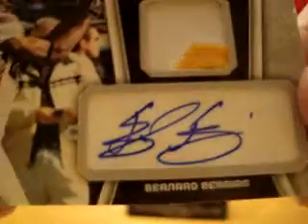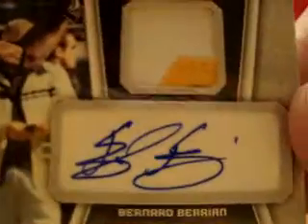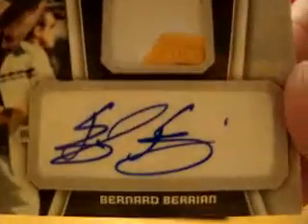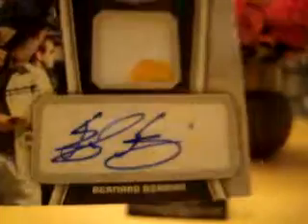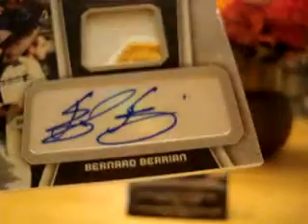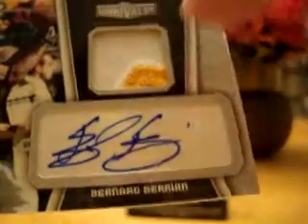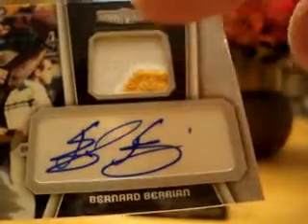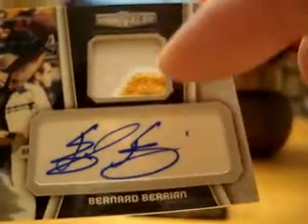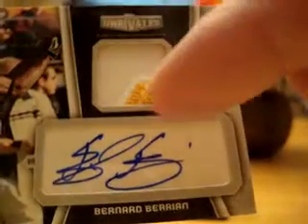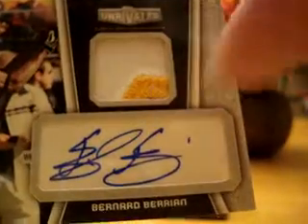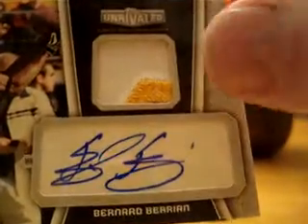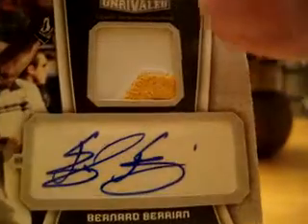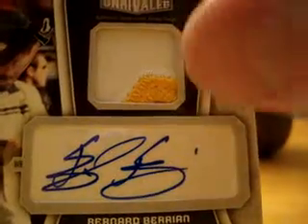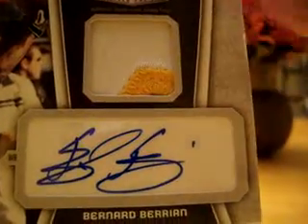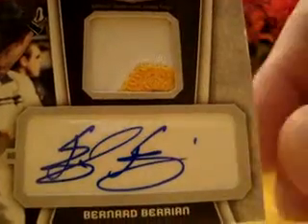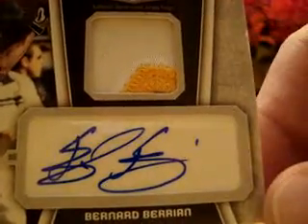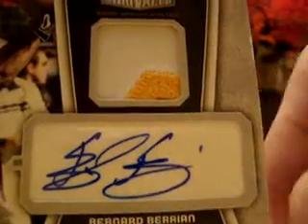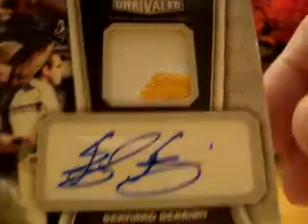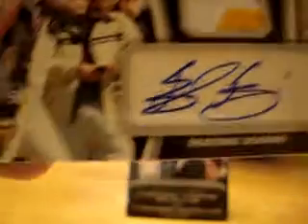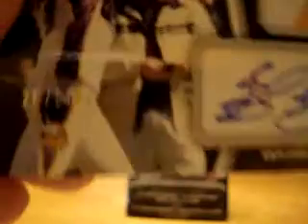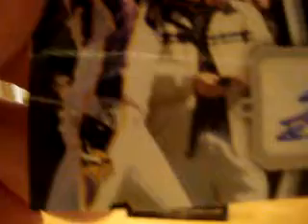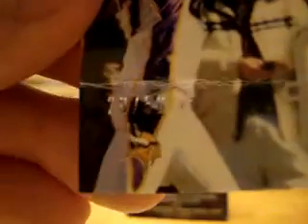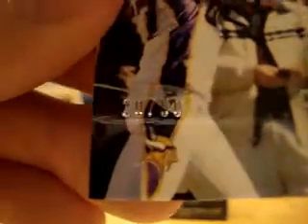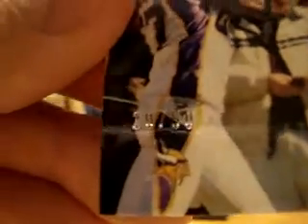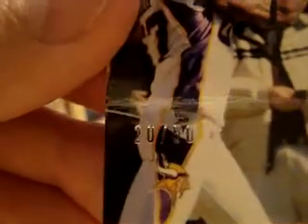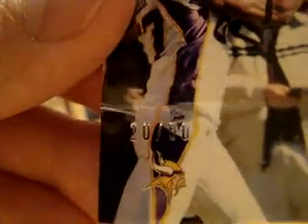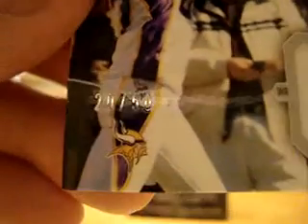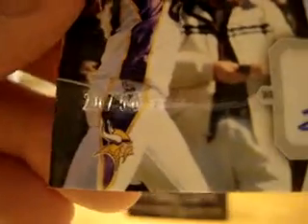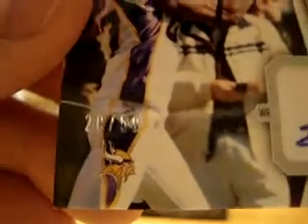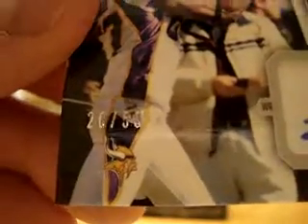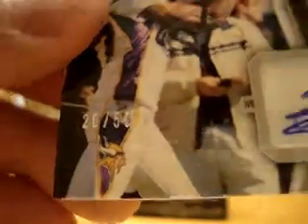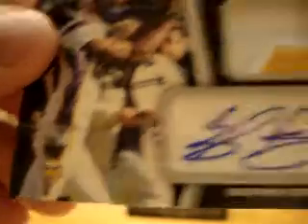It's a three-color patch auto of Bernard Berrian. You get the white, the yellow, and it looks like there's just a little hint of purple down at the bottom. That's numbered 20 out of 50 — it's a nice hit for the Vikings.